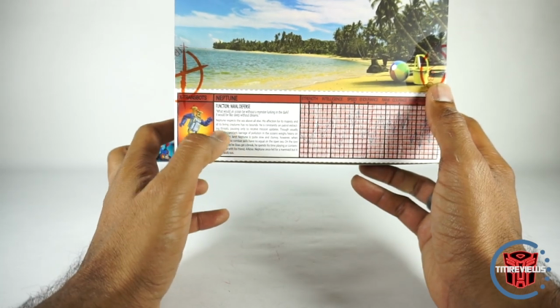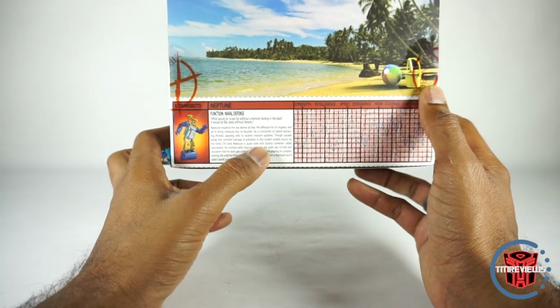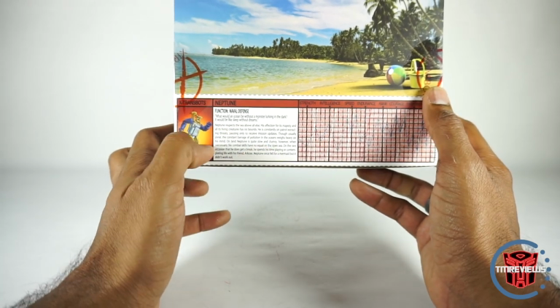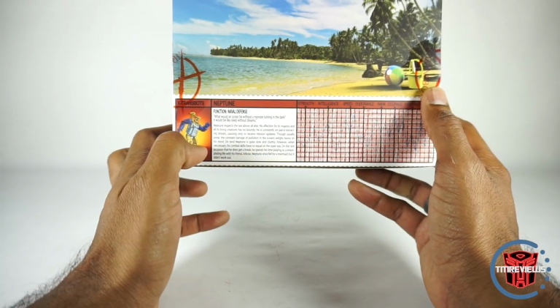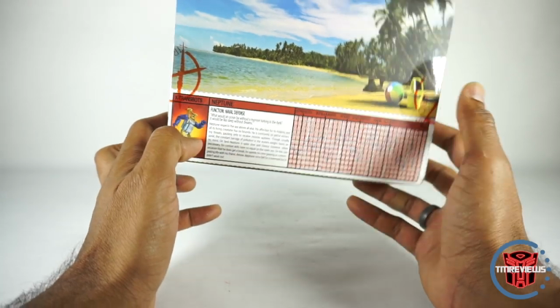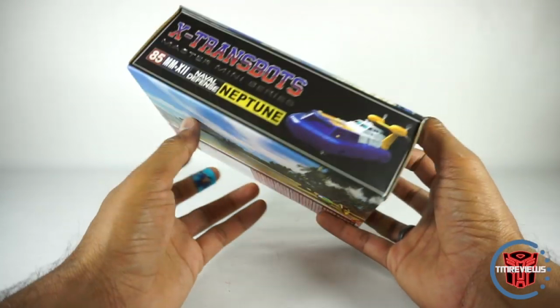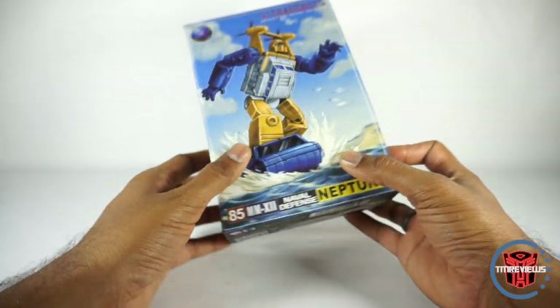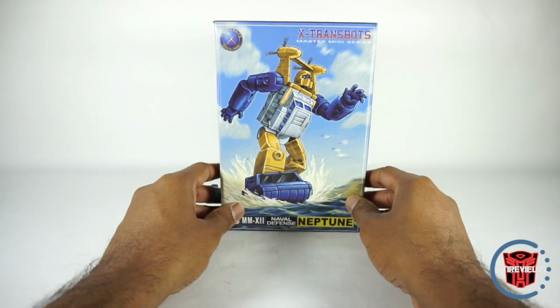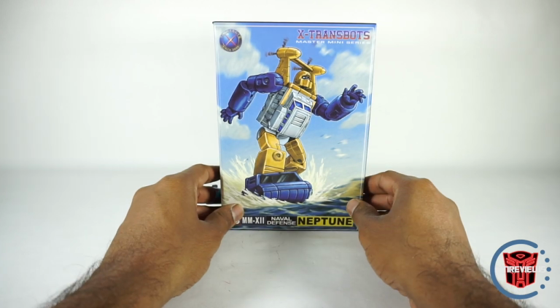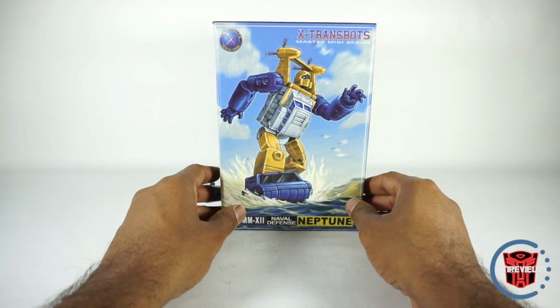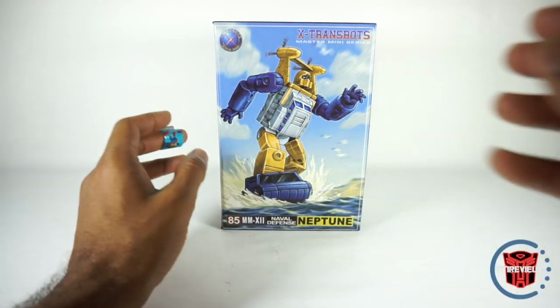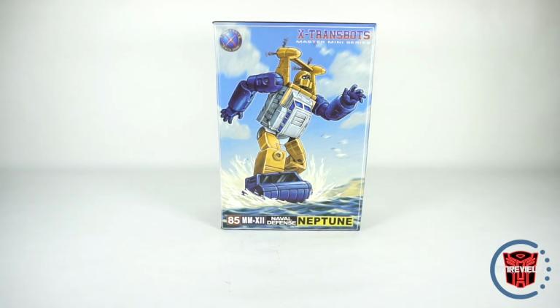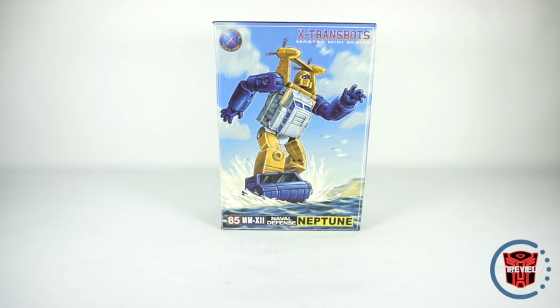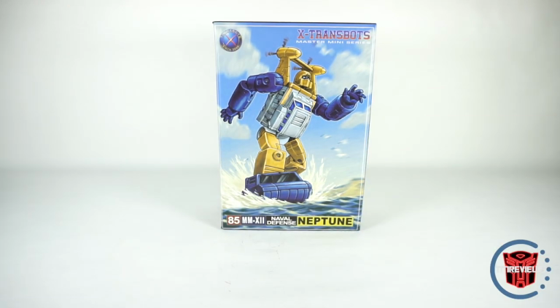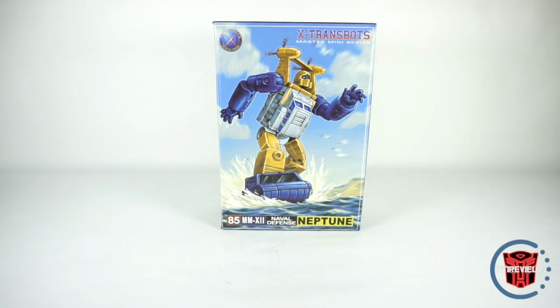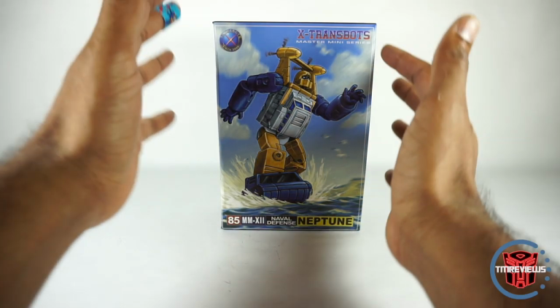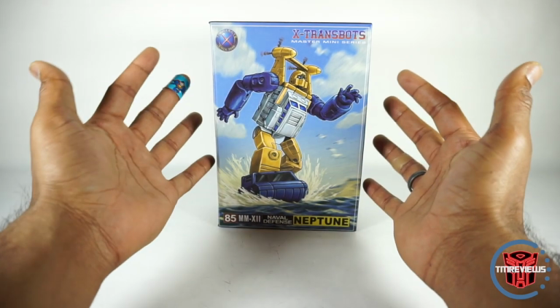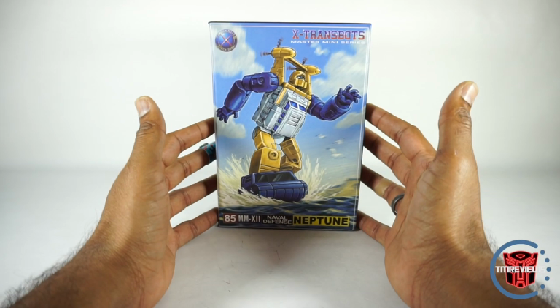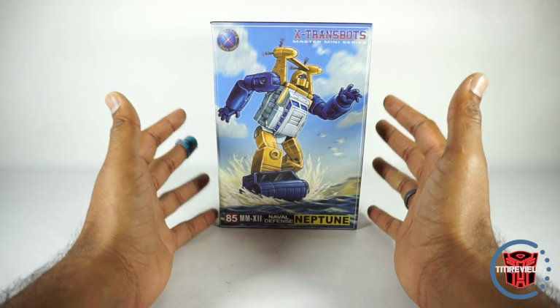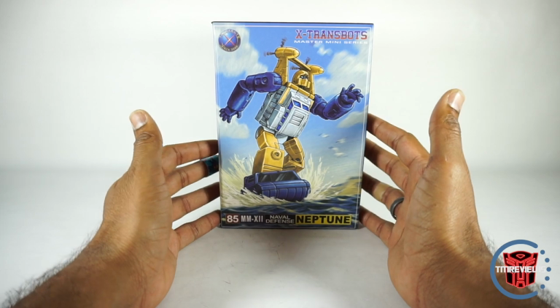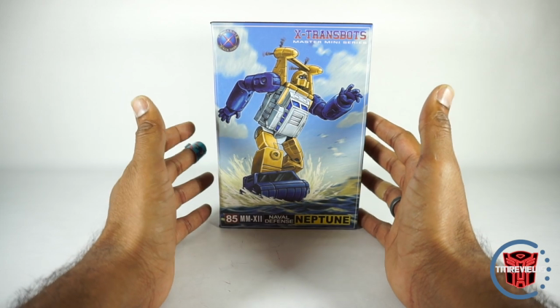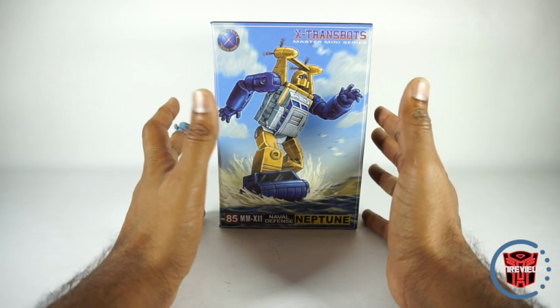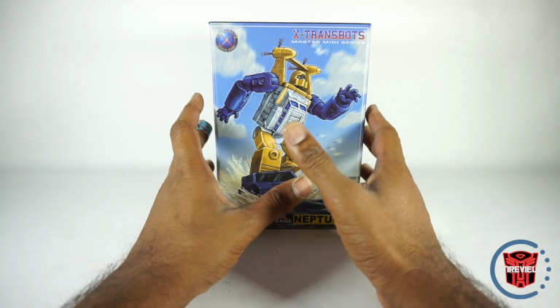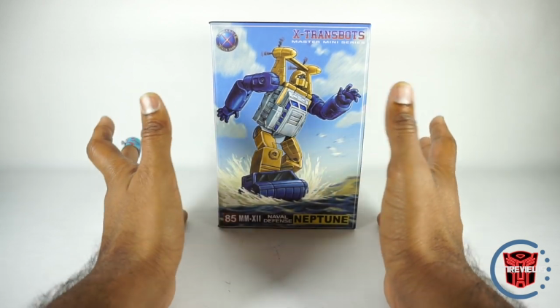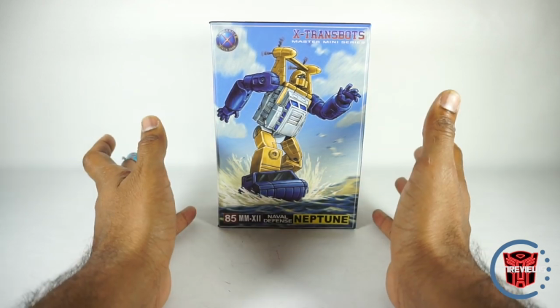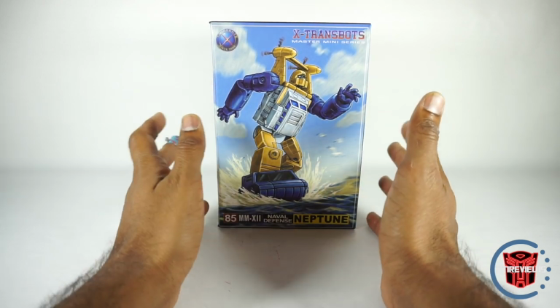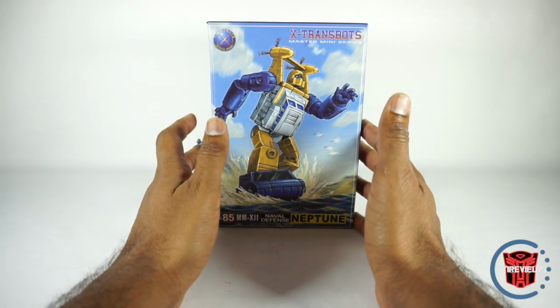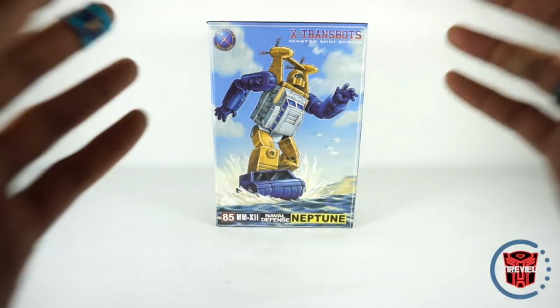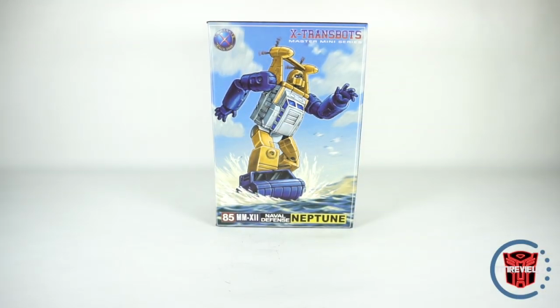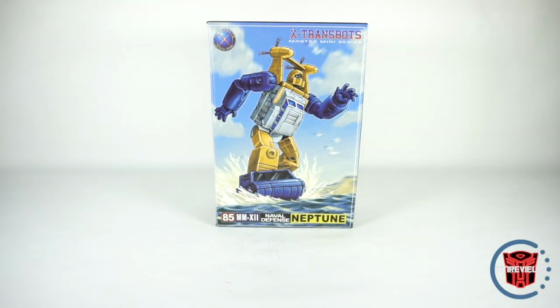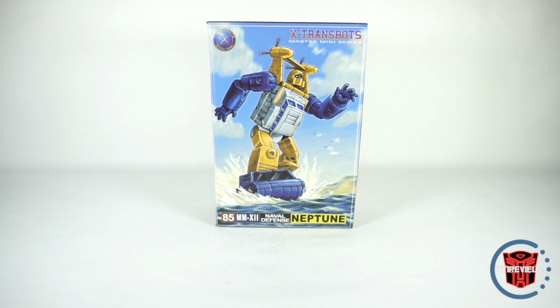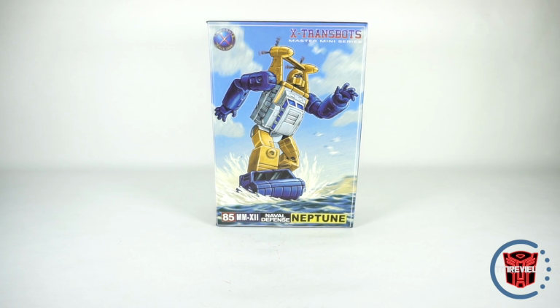There's a bio — I'm not going to read it. But that's really it for the box. It did compact, very compact. This is a pretty small box. Everything was compacted in there. There's a lot of stuff with this guy, so let's take a look and see how cool it actually is.